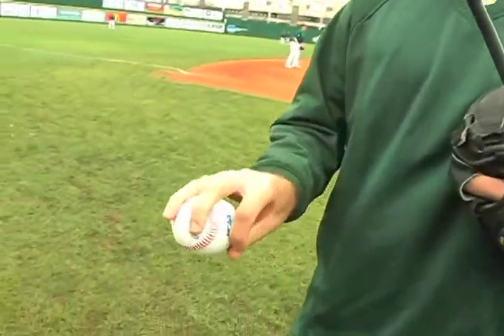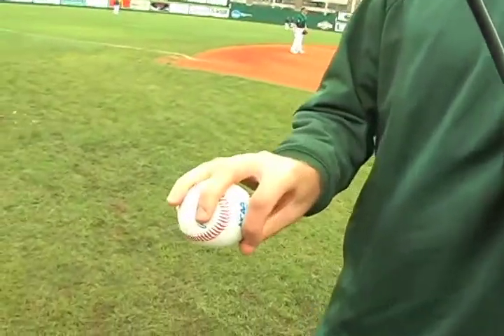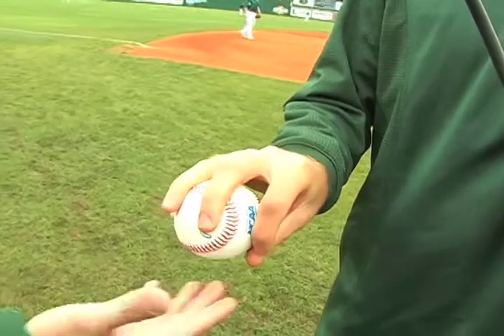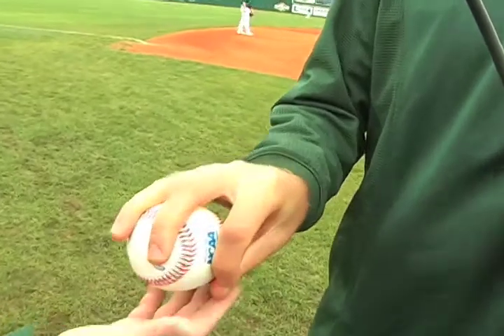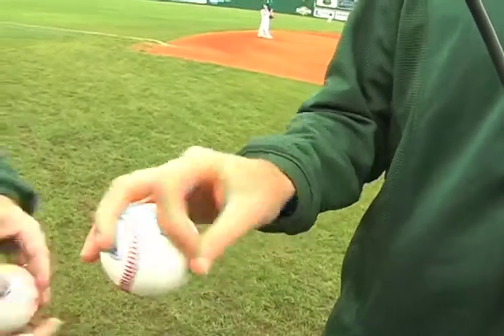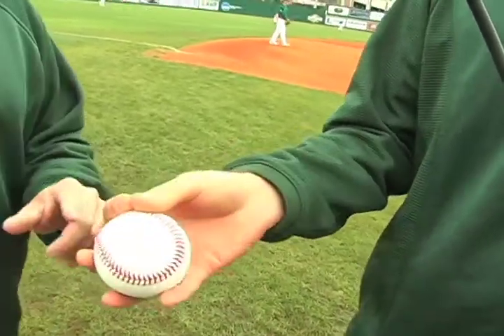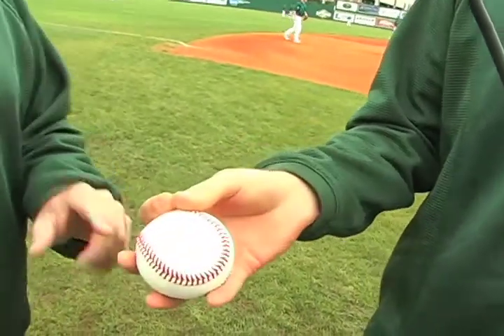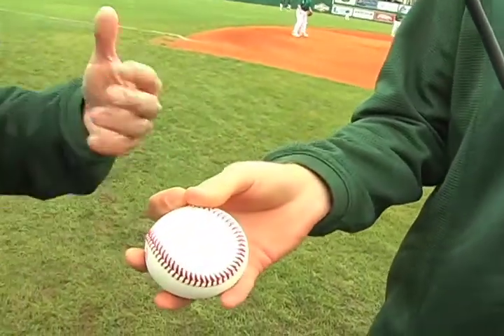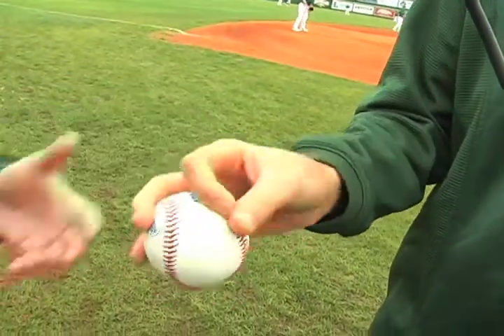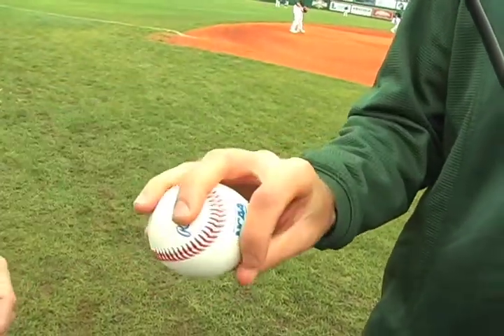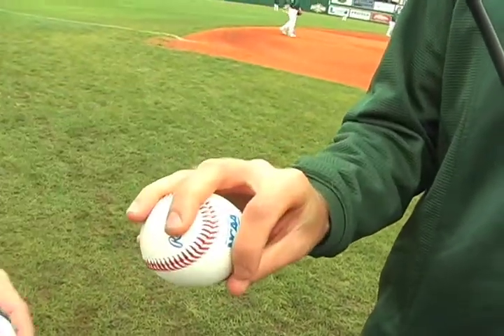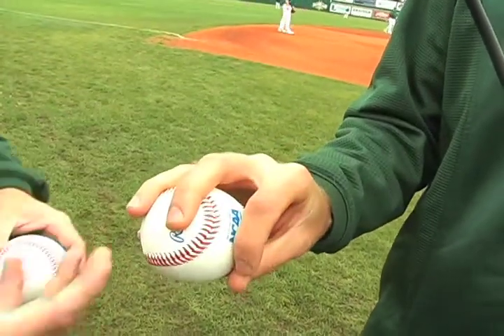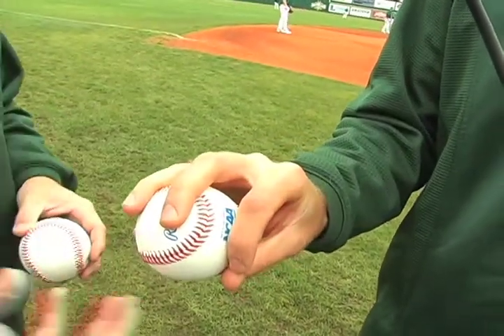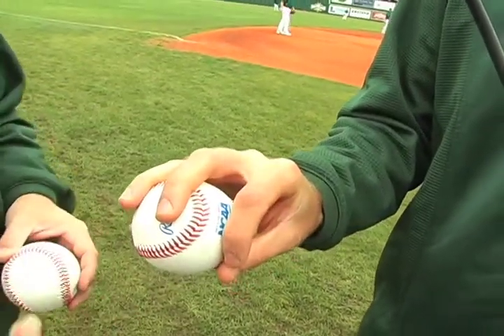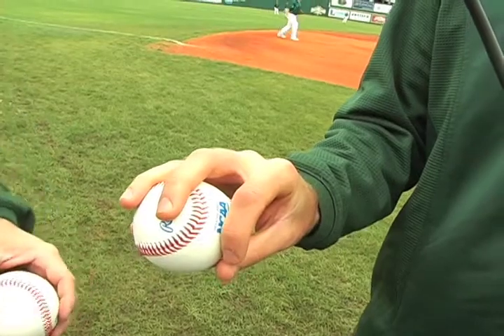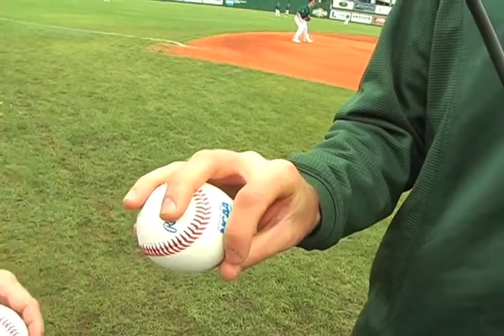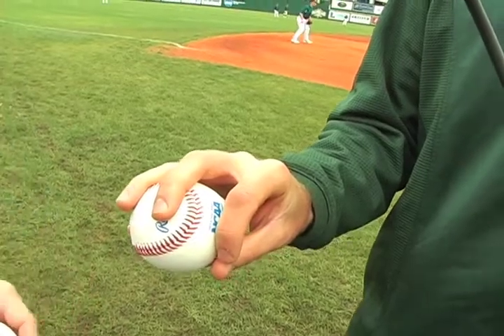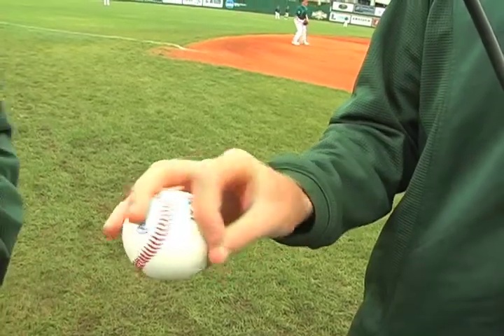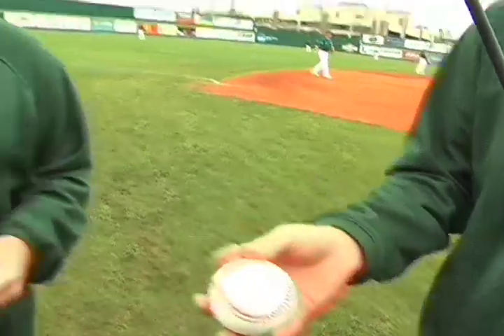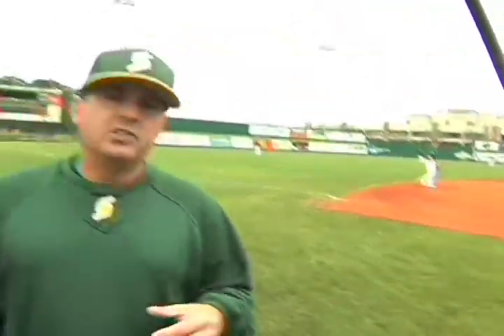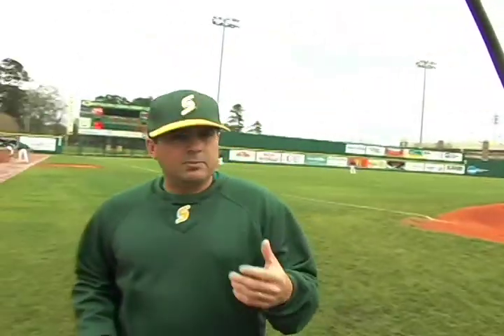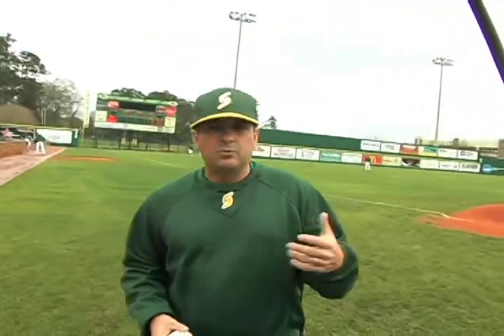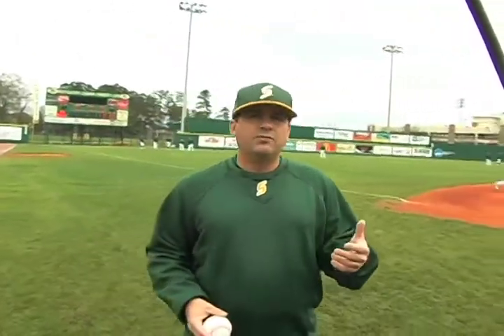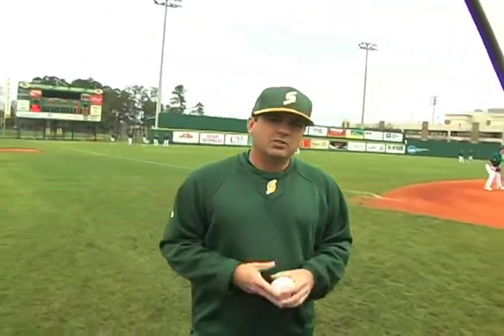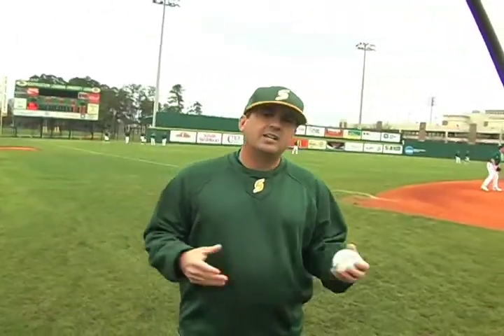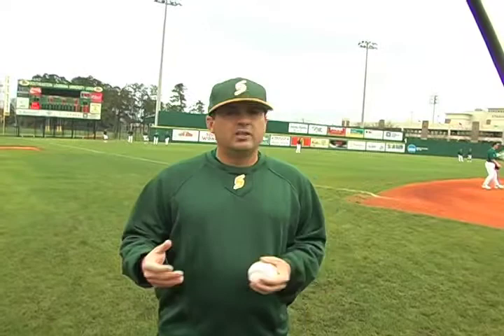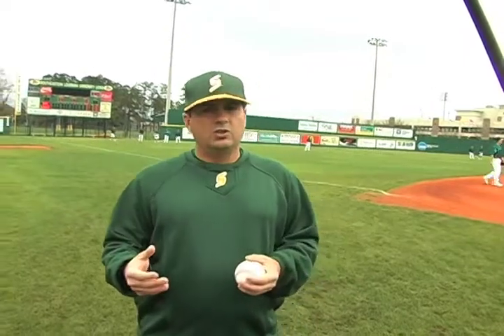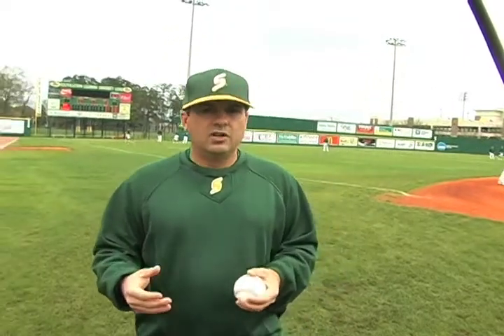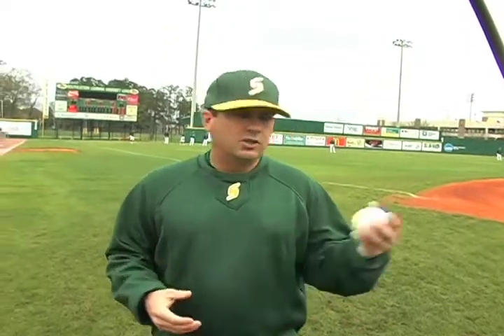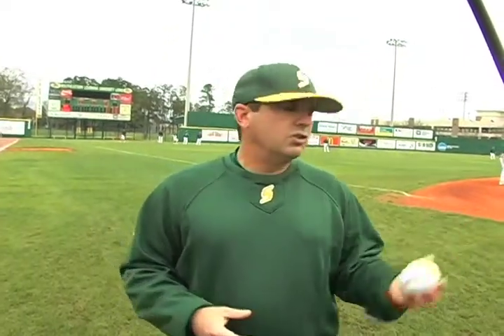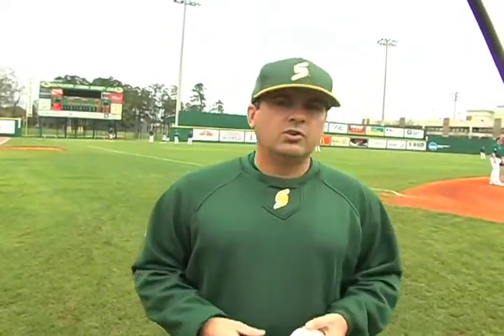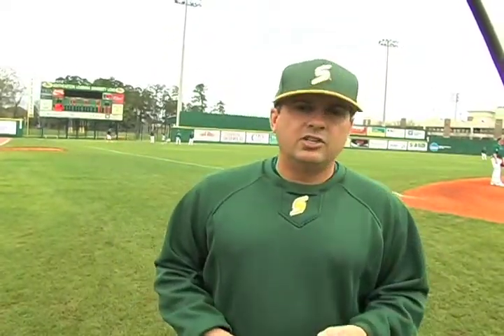You can see he's got it up in his fingers, nice and loose, and that's called an OK changeup. The grip would actually generate the change of speed on that. A changeup is nothing more than a feel pitch. There are a lot of different ways to hold a changeup. Sean showed you the OK changeup.